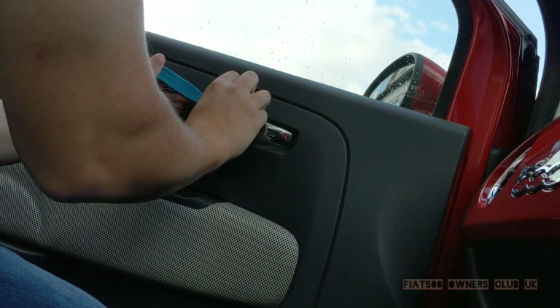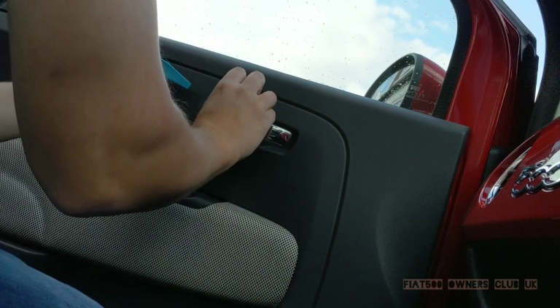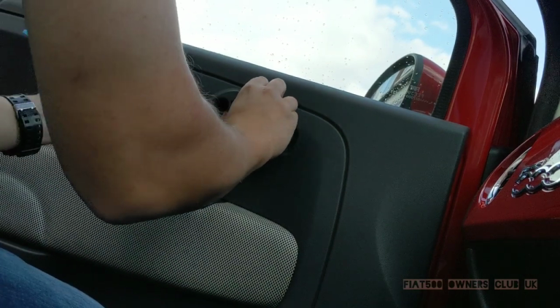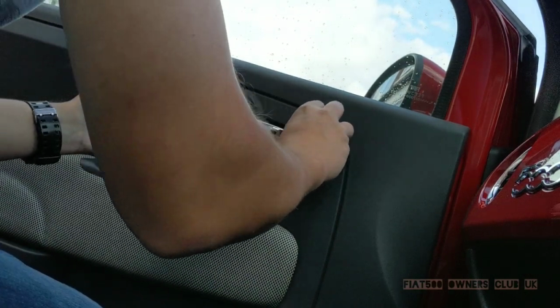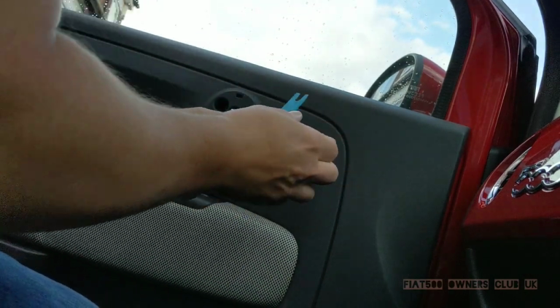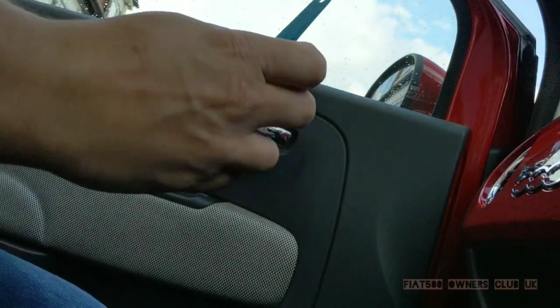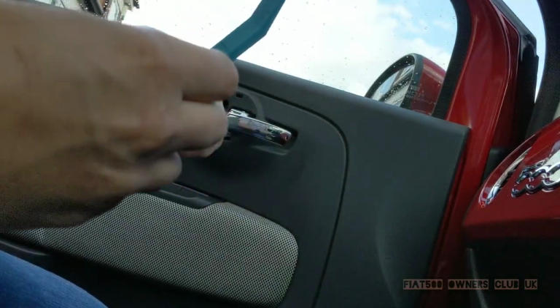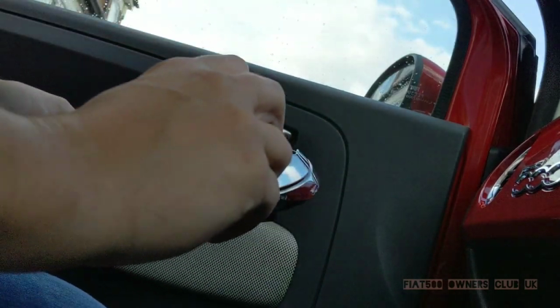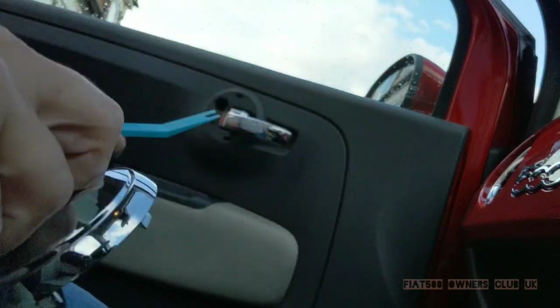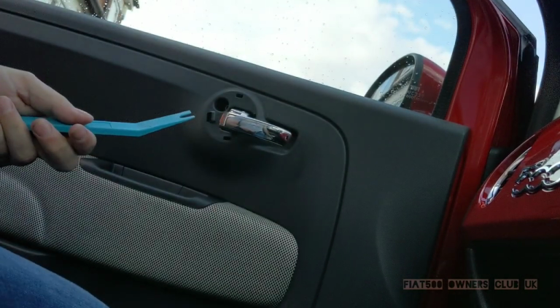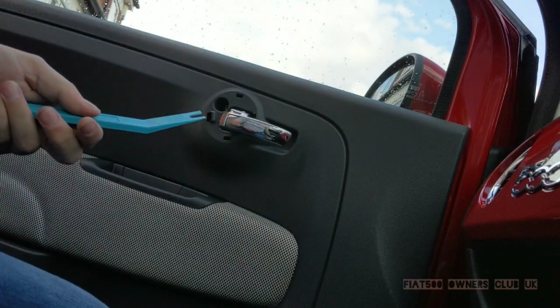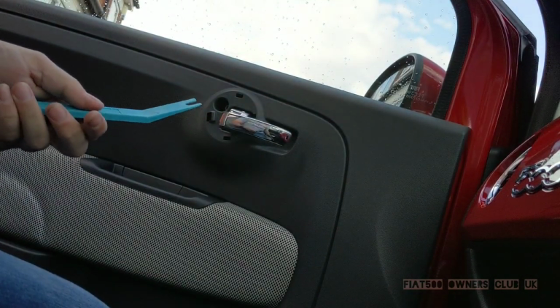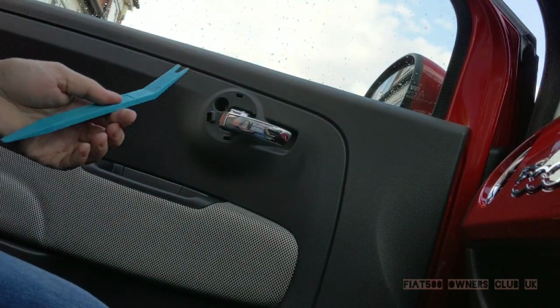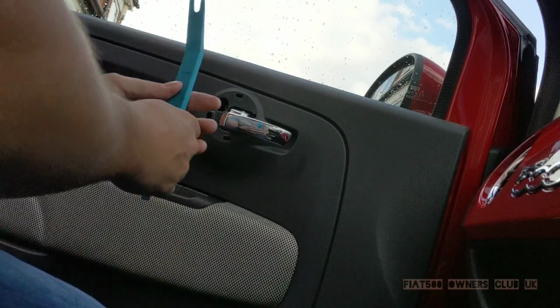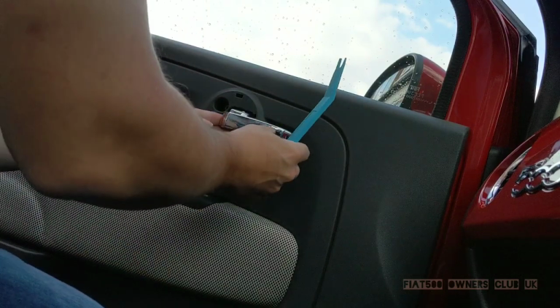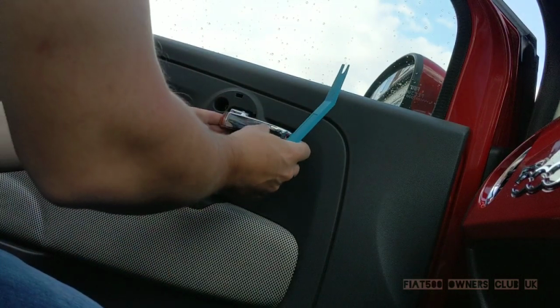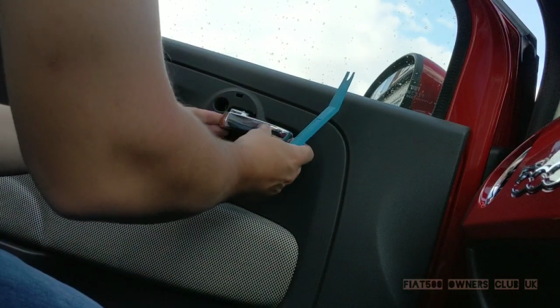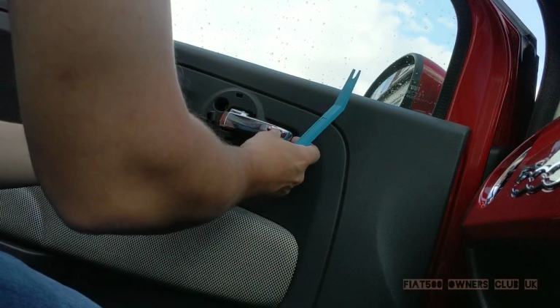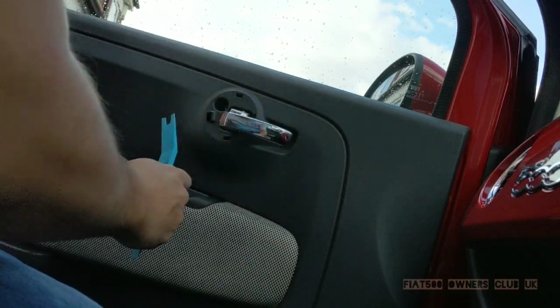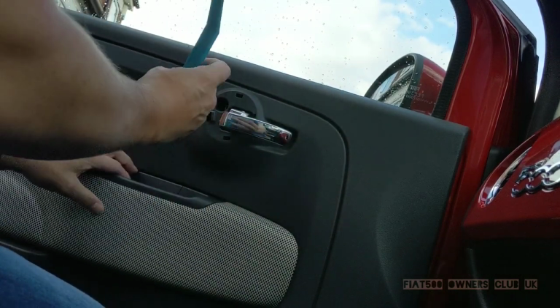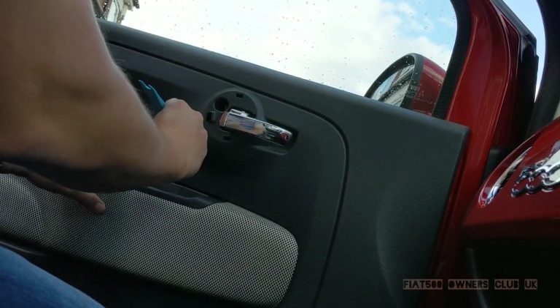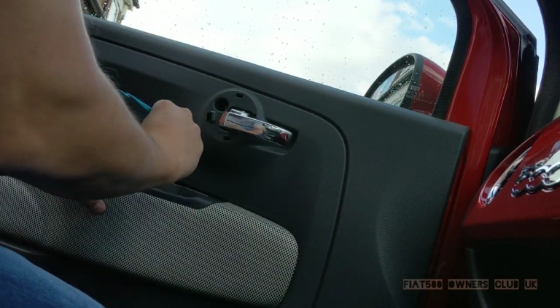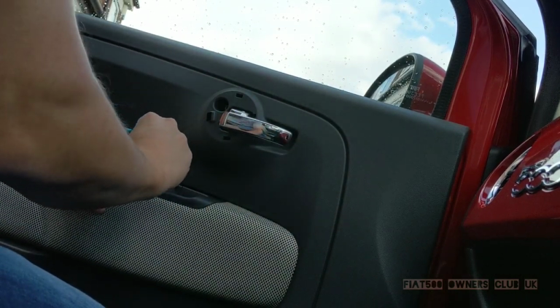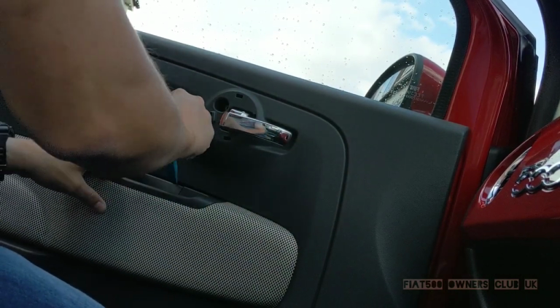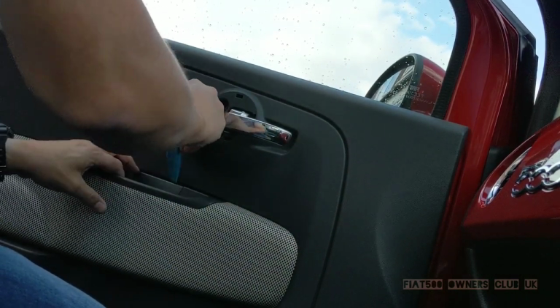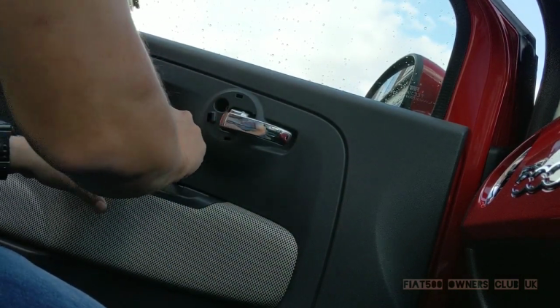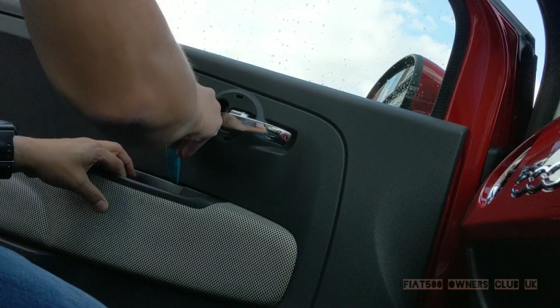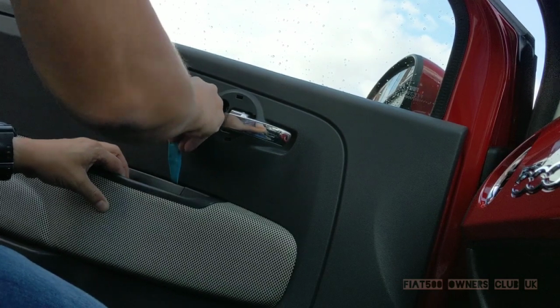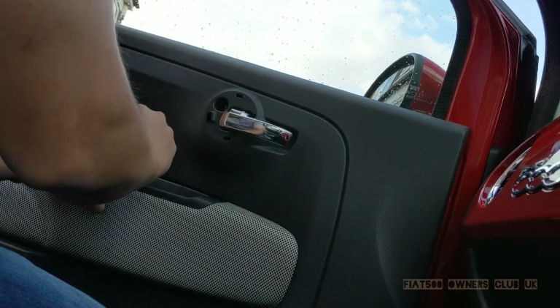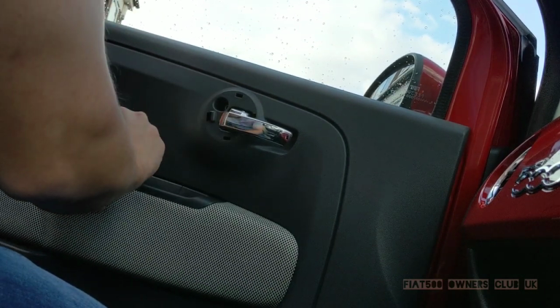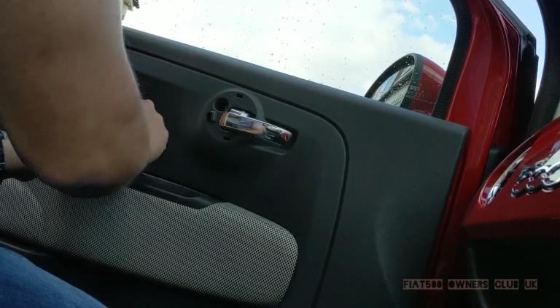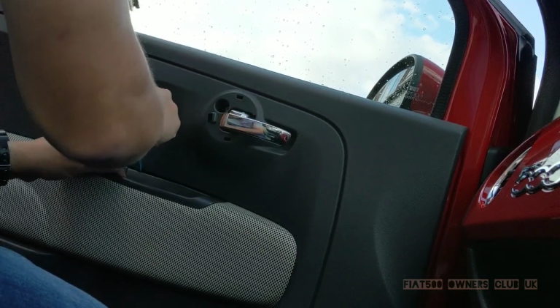To access the door handle we first need to remove the interior door card. This will allow us to access the bolts on the inside of the door which hold the handle in place.